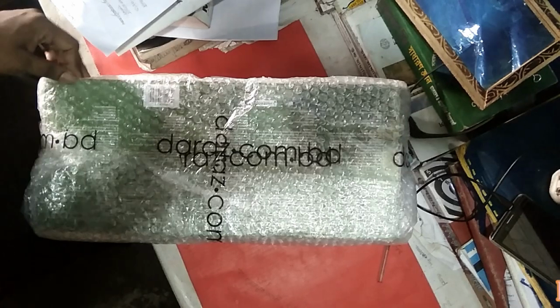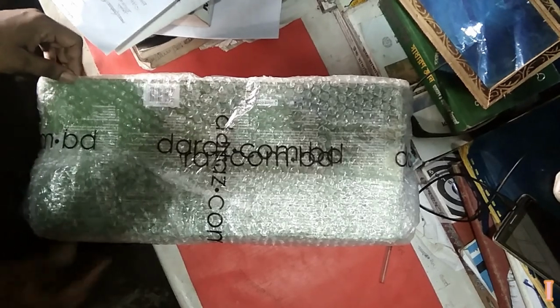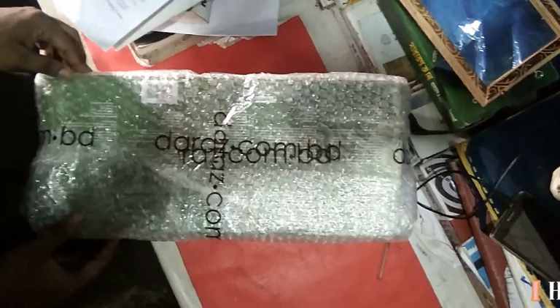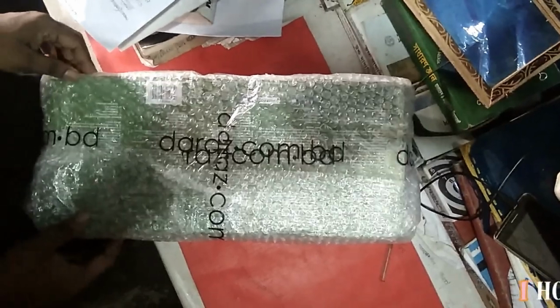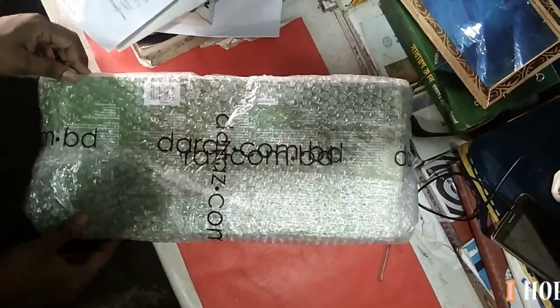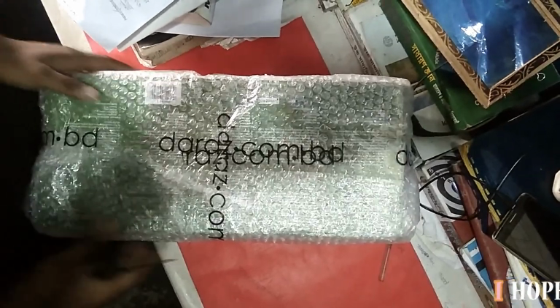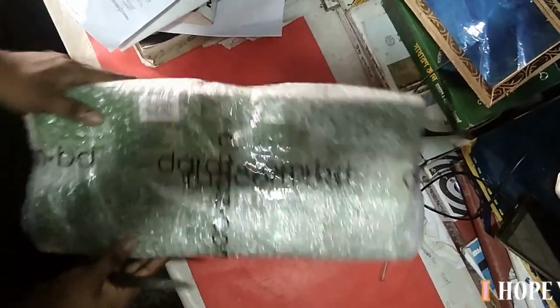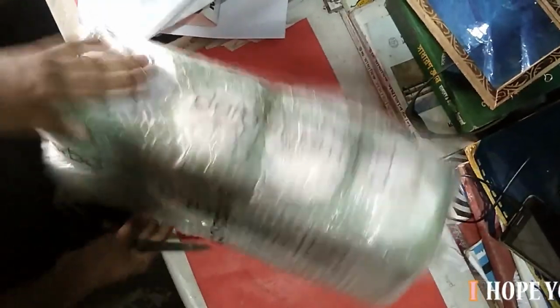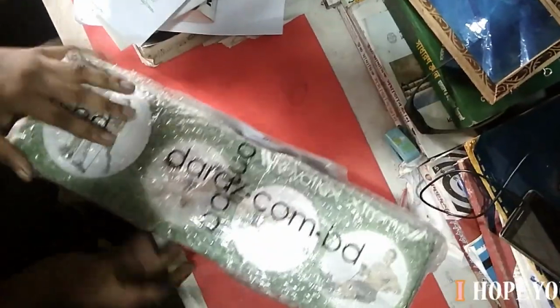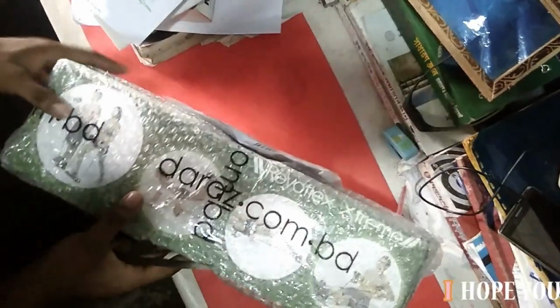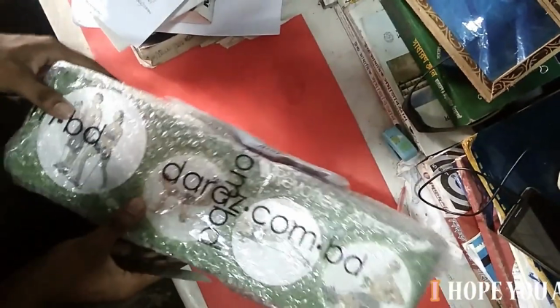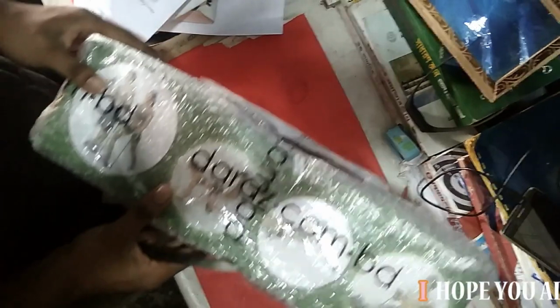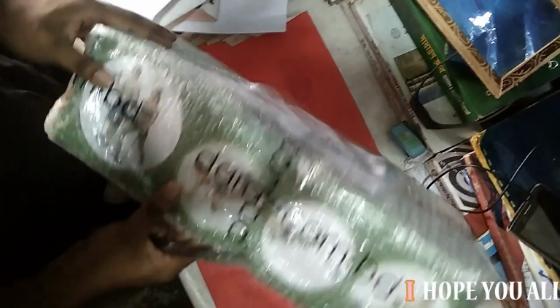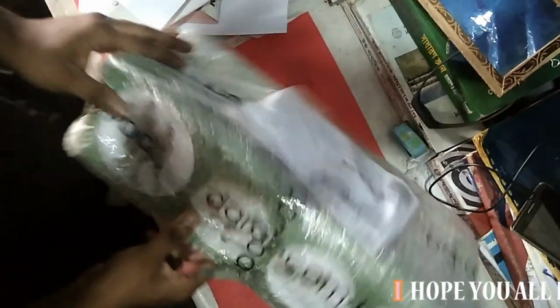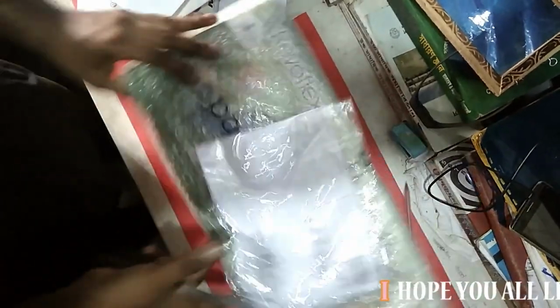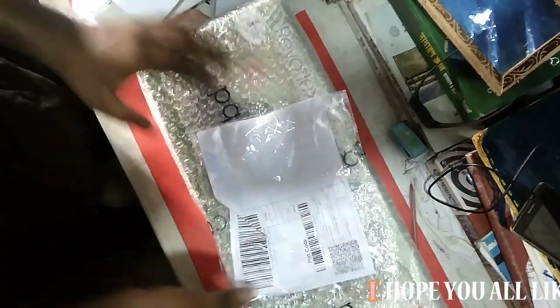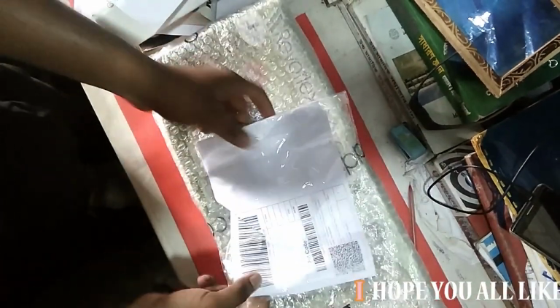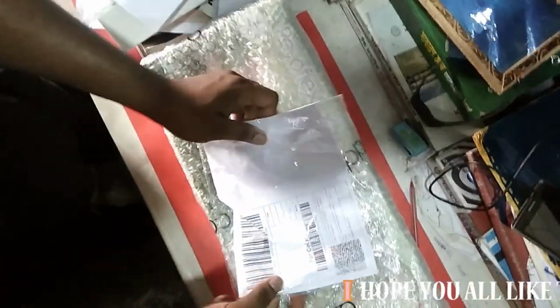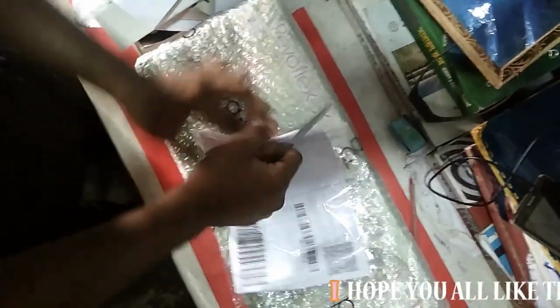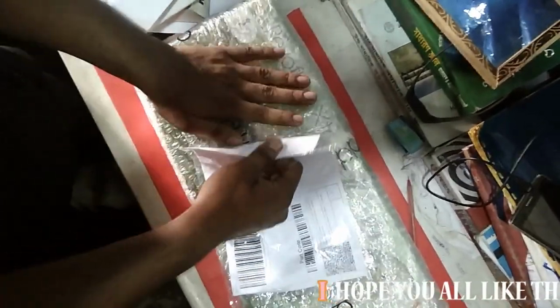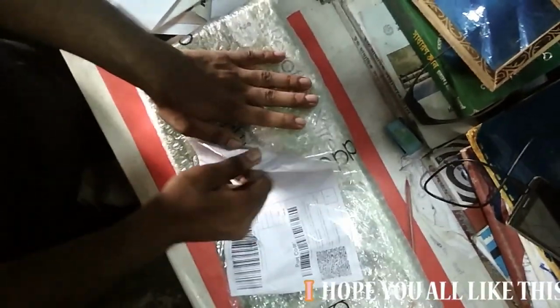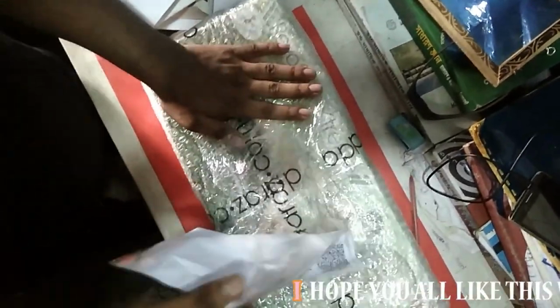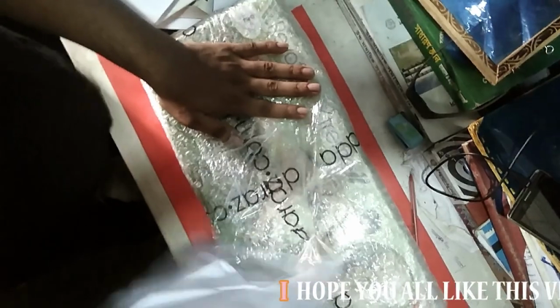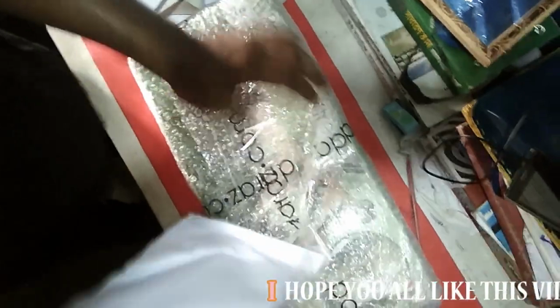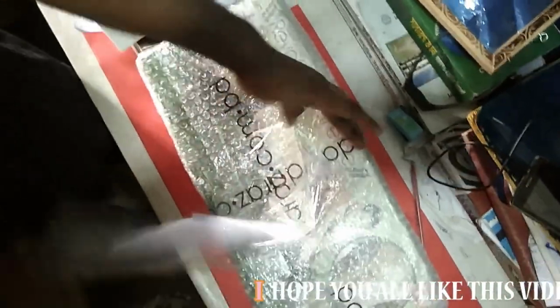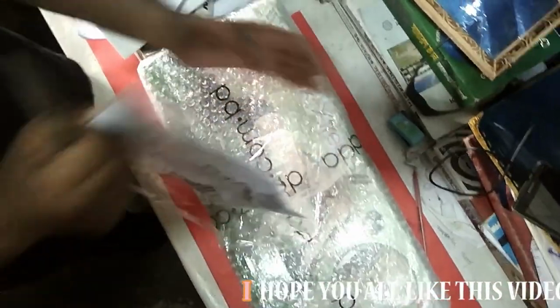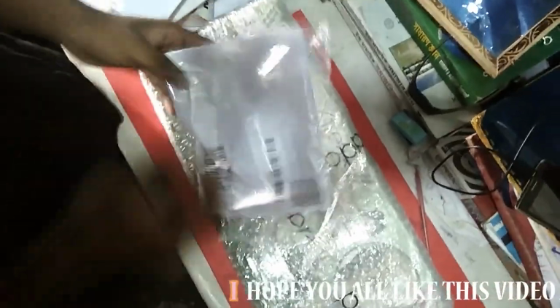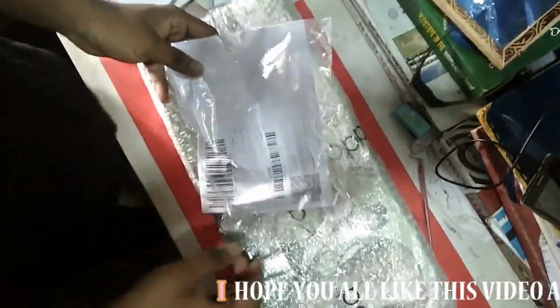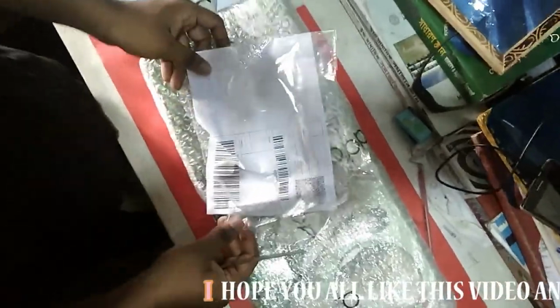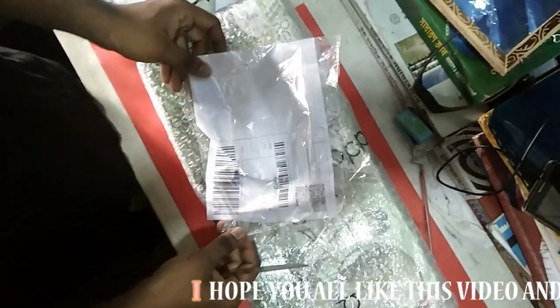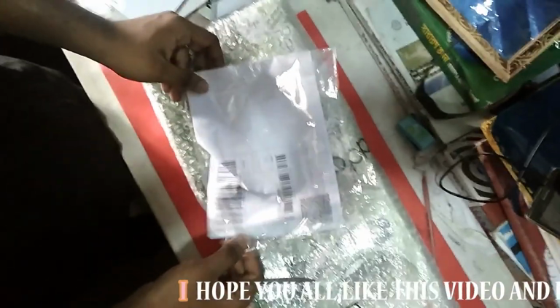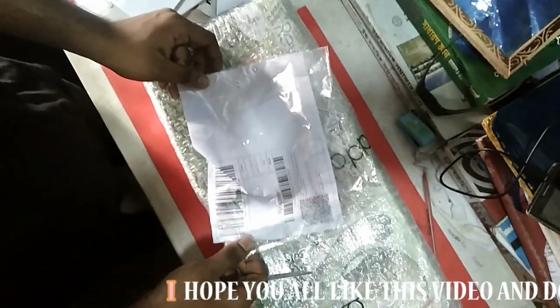This is the product. The product is here. We have to start the unboxing.